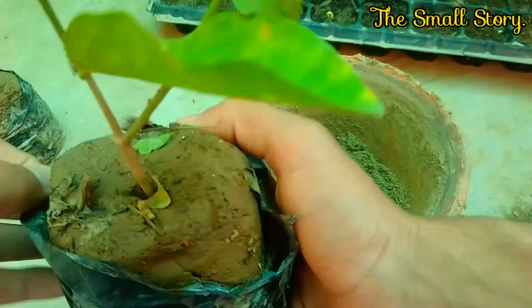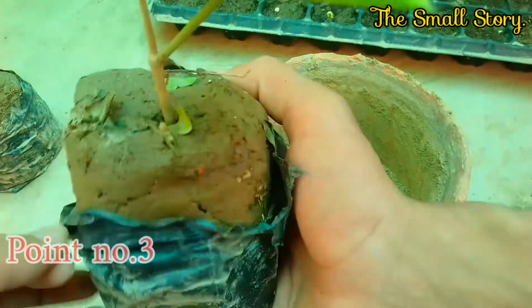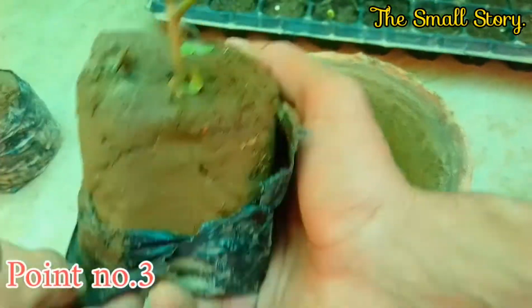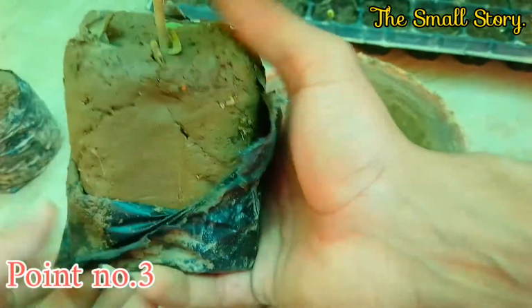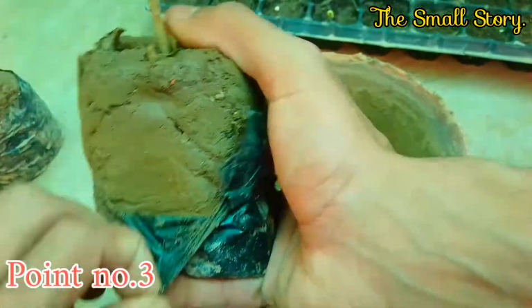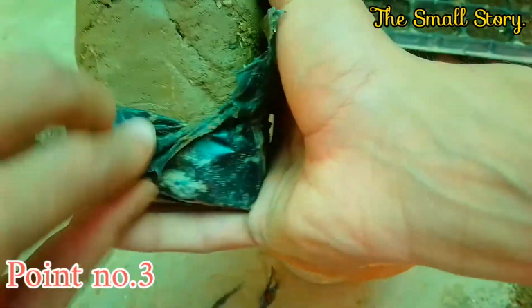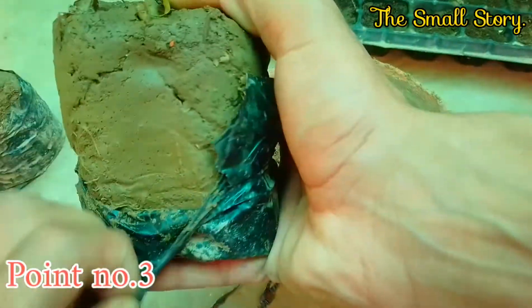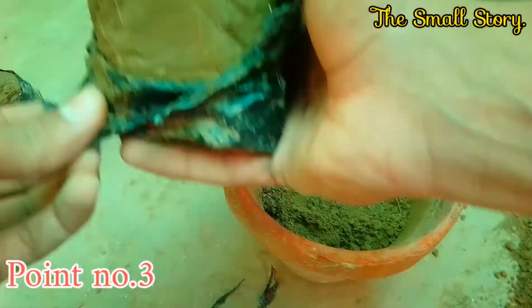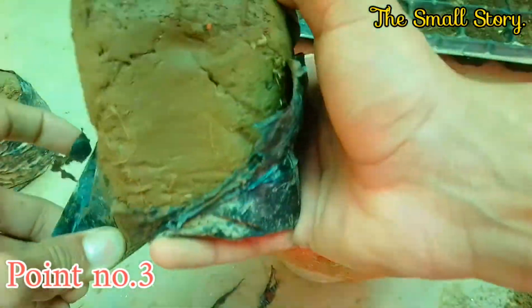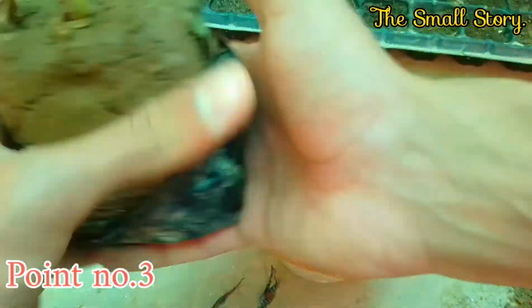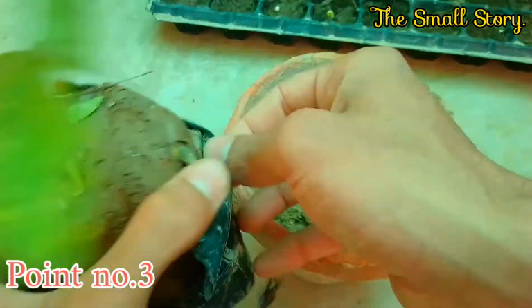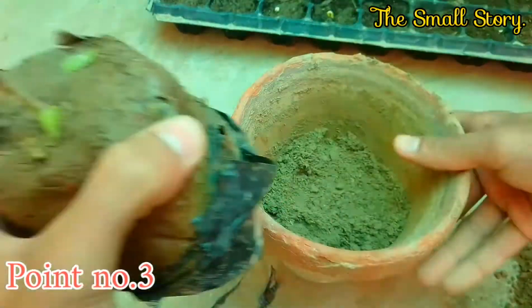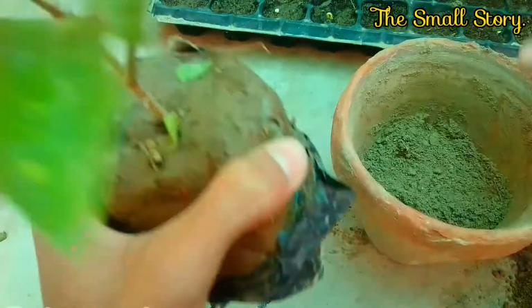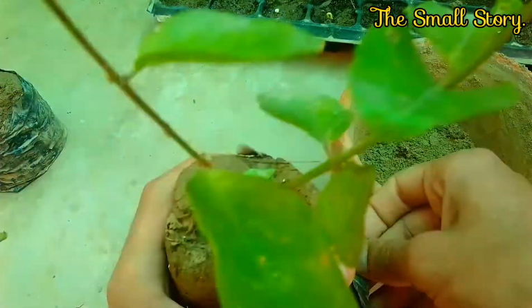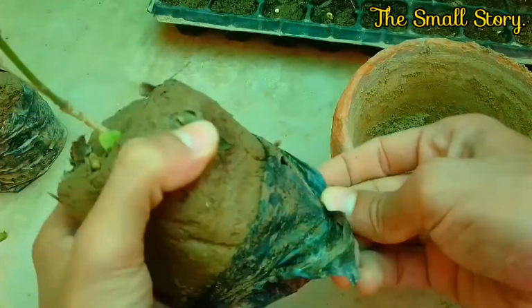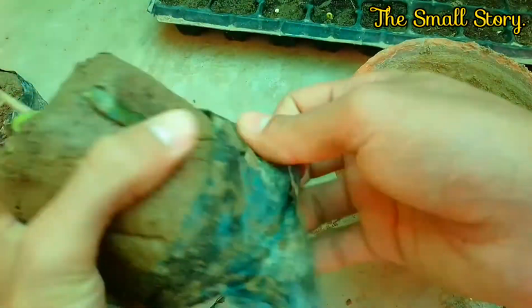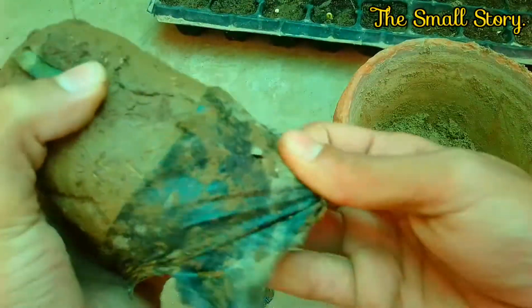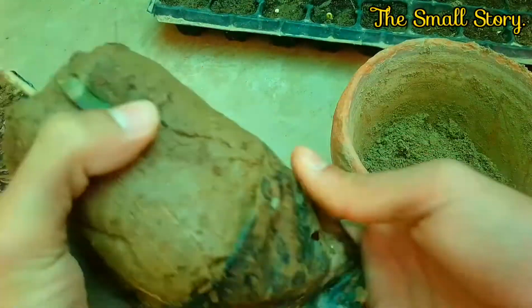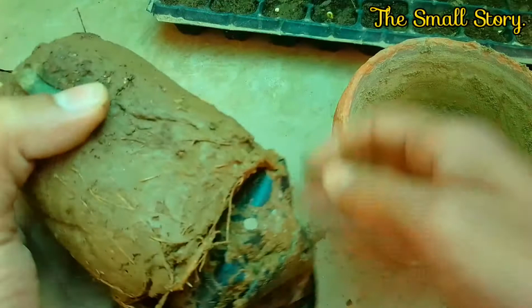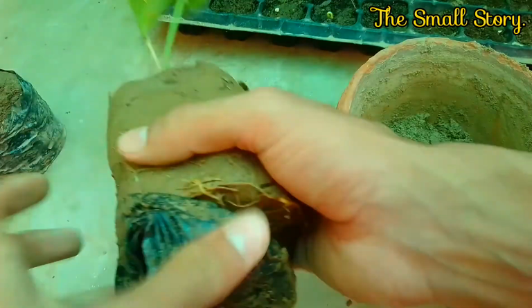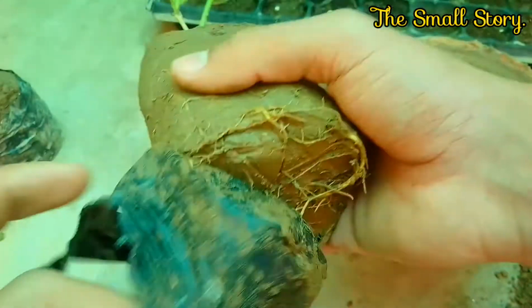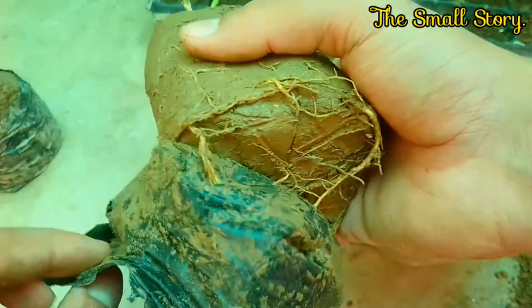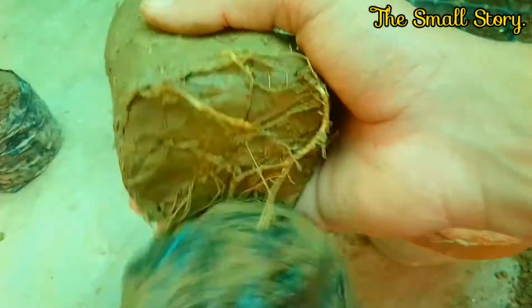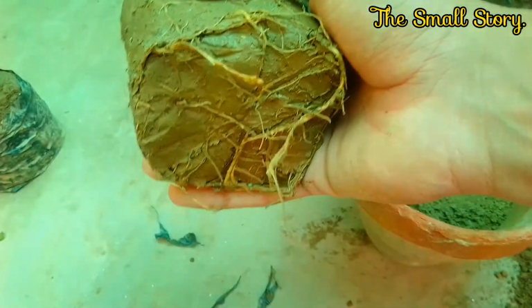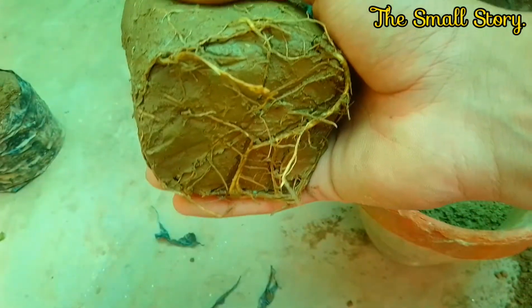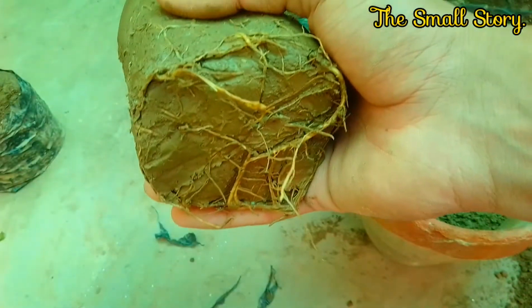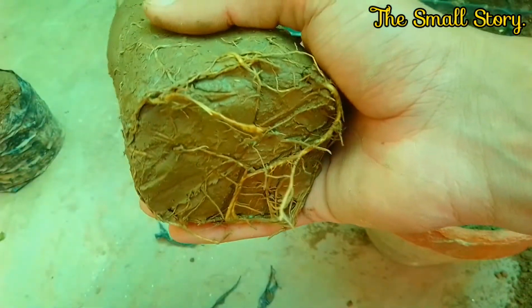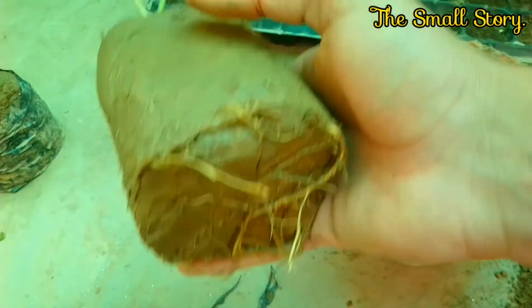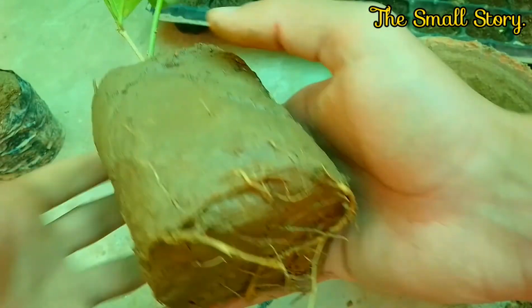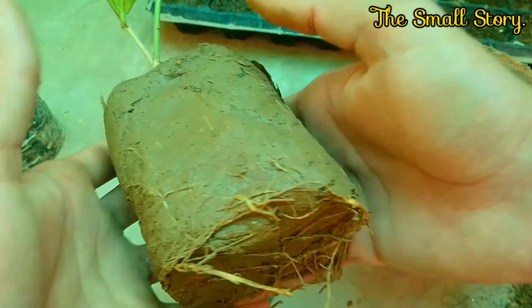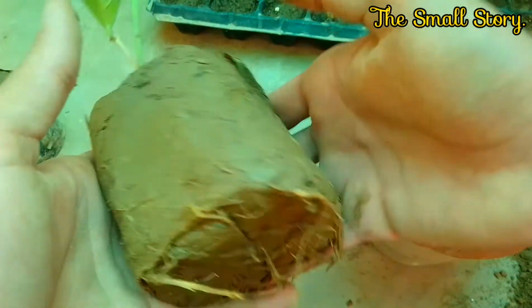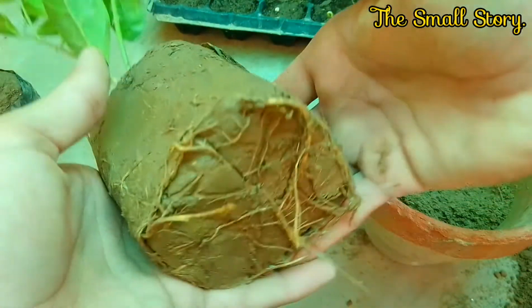Point number three: don't damage the roots of the jasmine plant. If the roots get disturbed, then it takes a long time for the plant to recover itself.